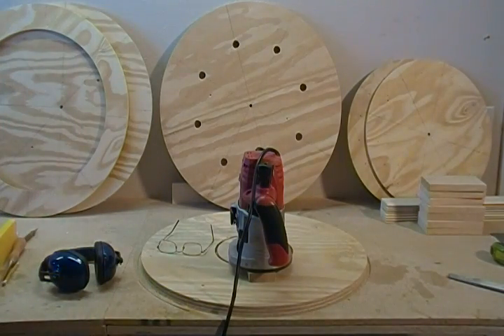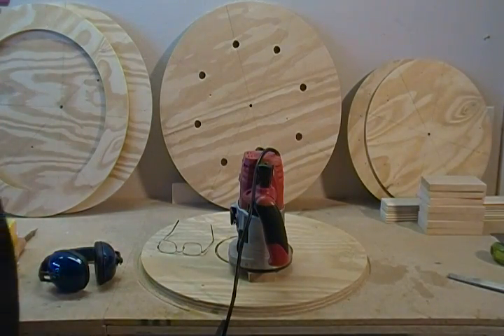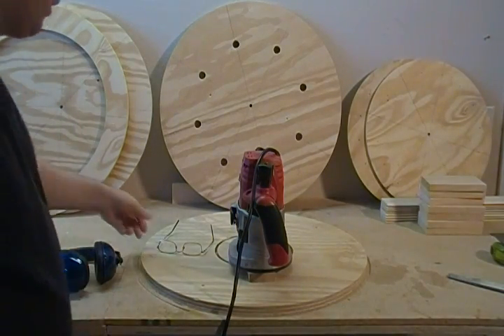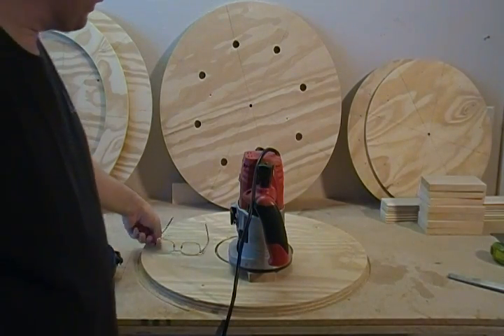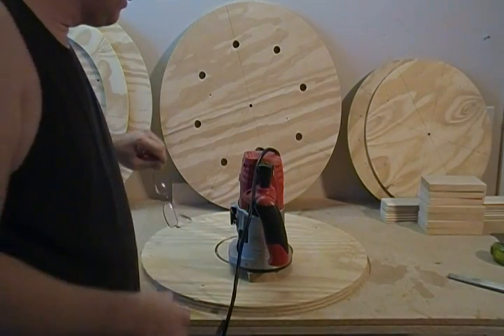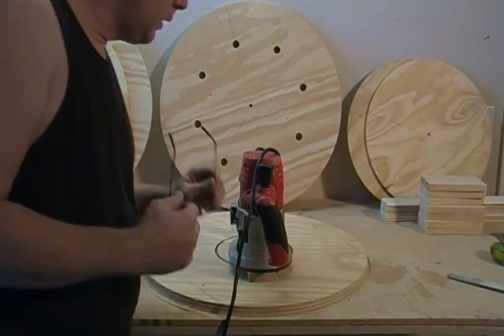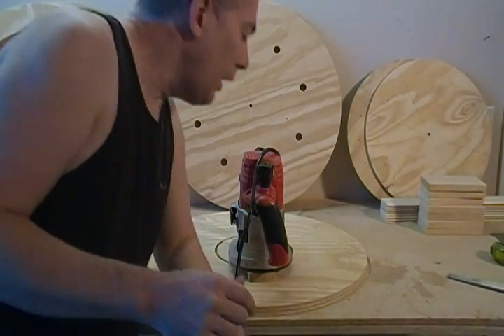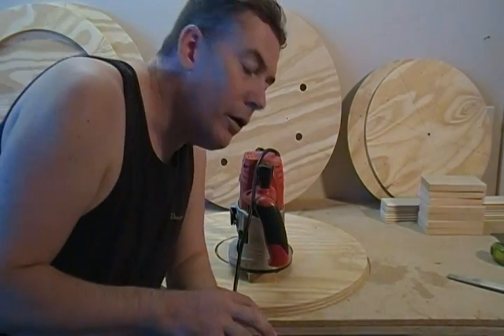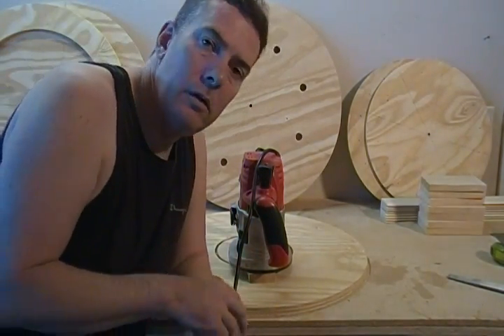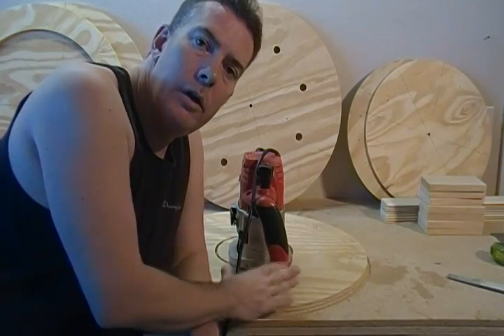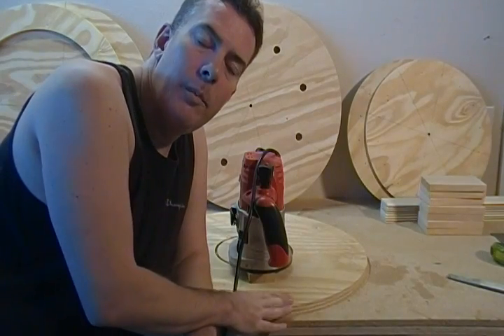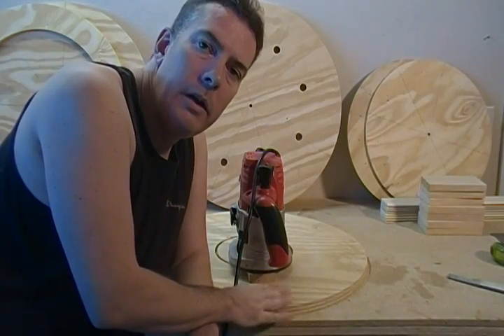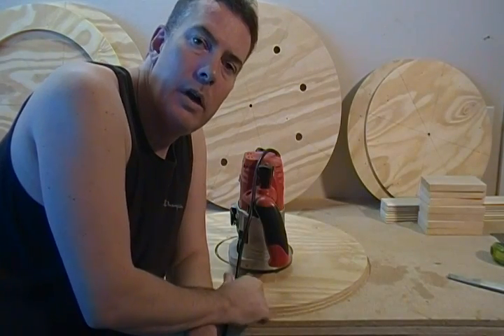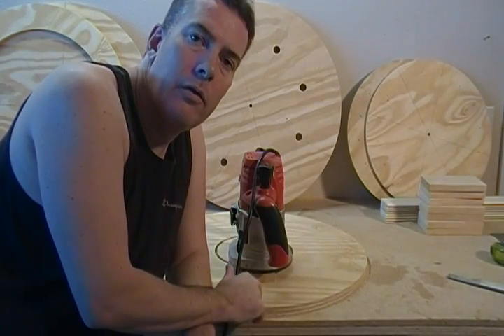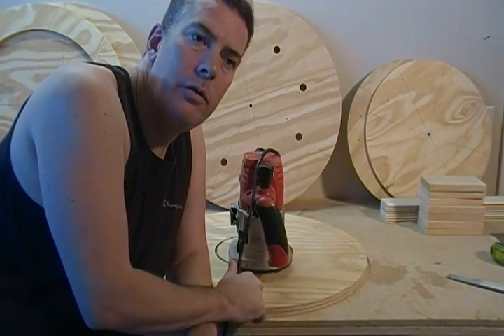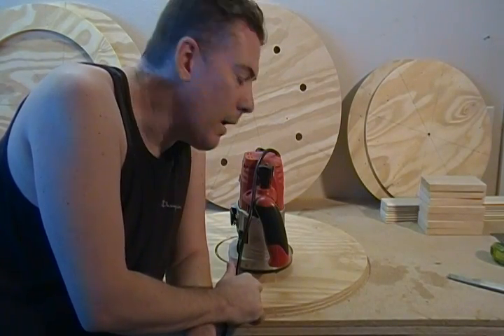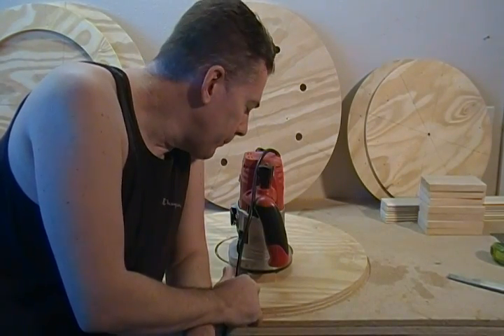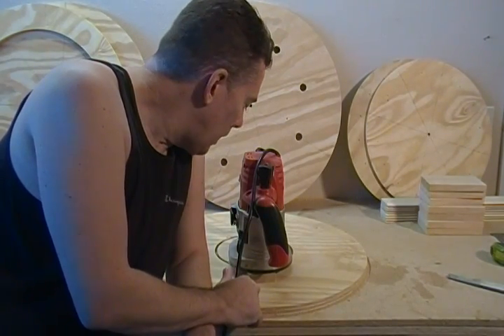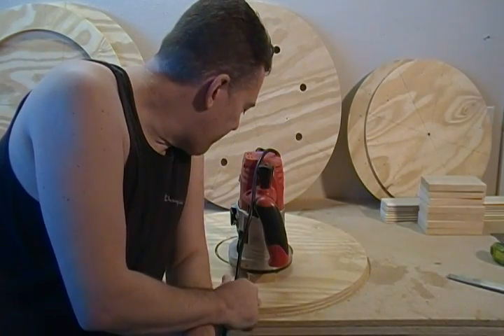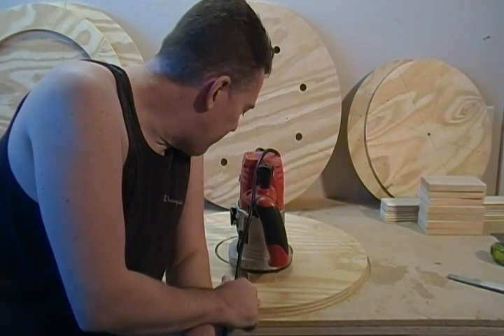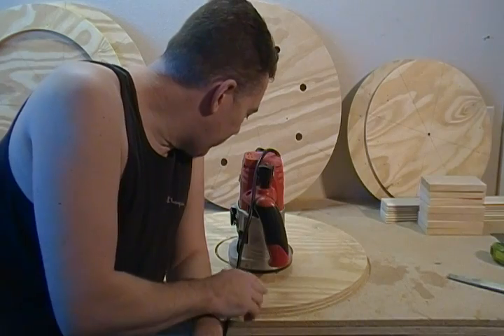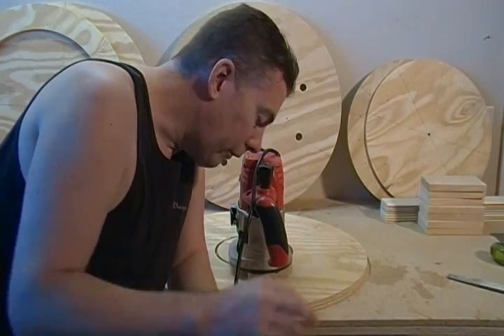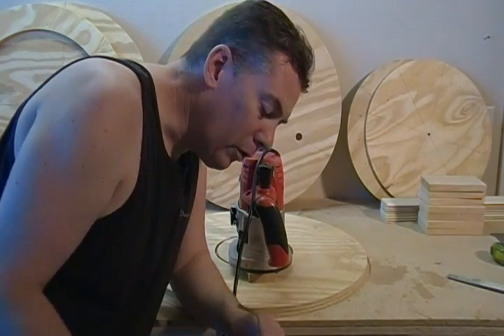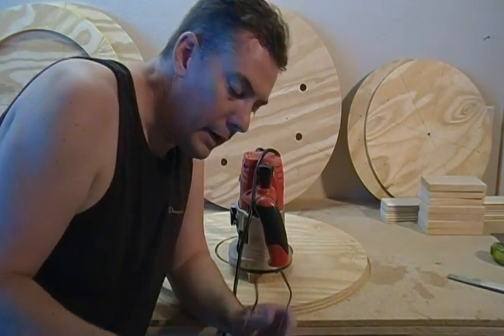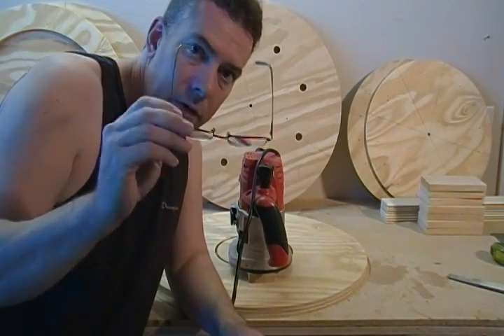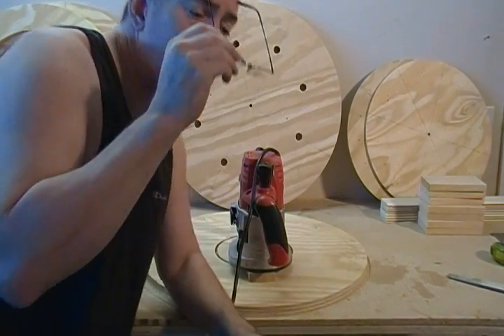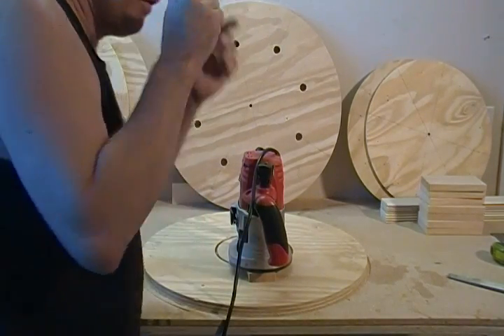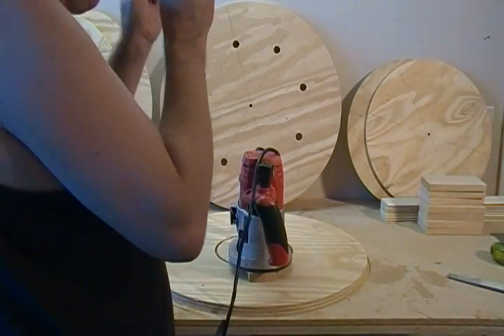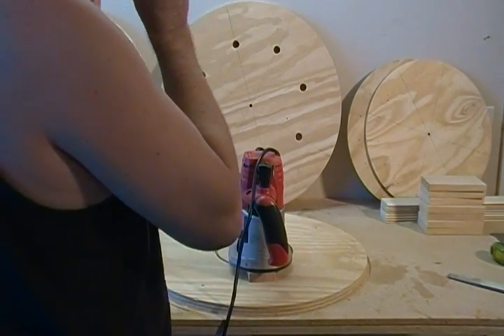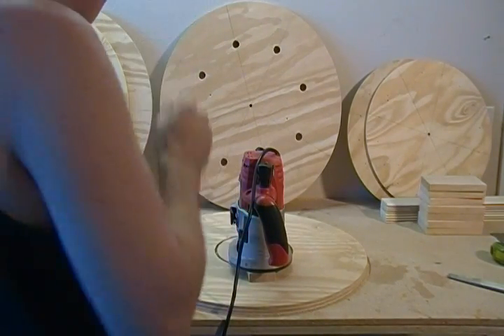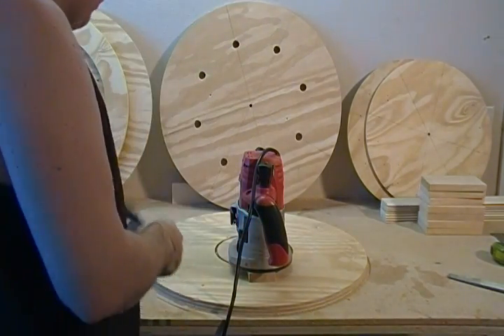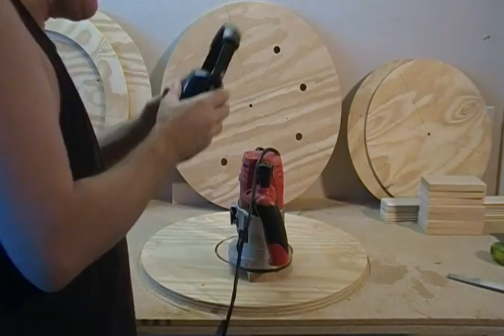You might want to review our earlier videos showing you my techniques for cutting out circles using the router. I'm just going to finish this up real quick — safety glasses, hearing protection.